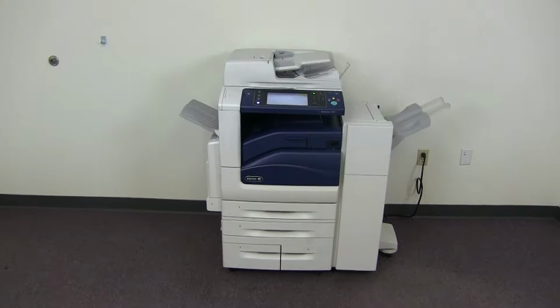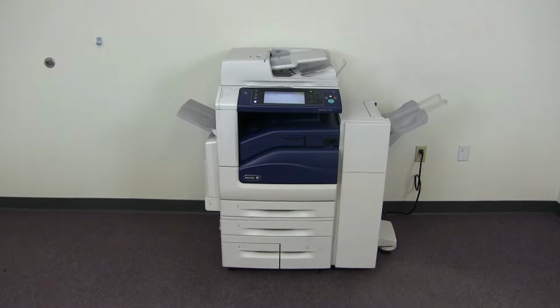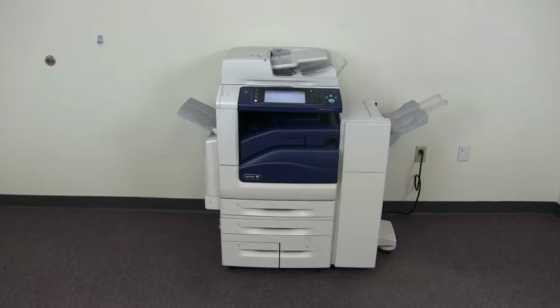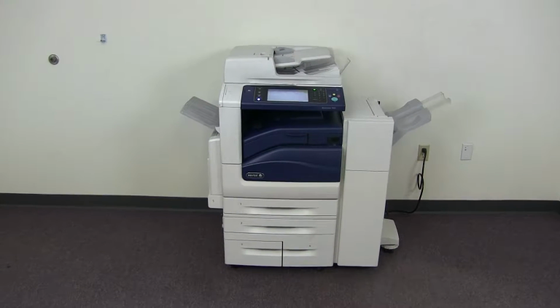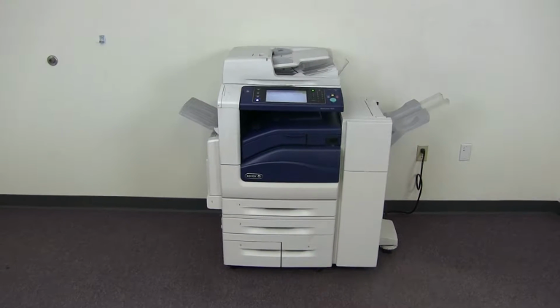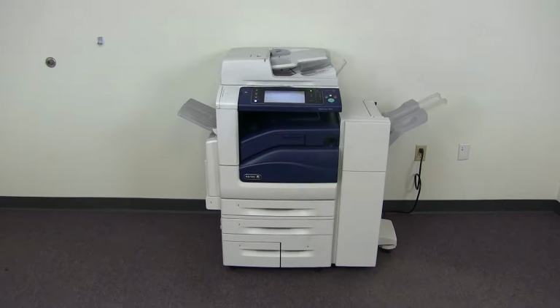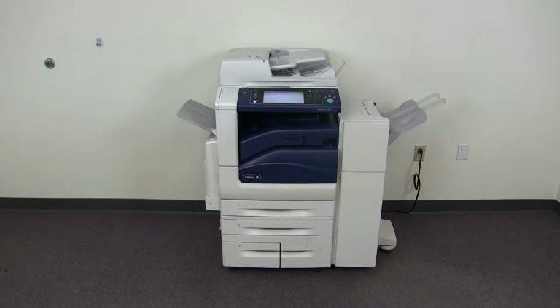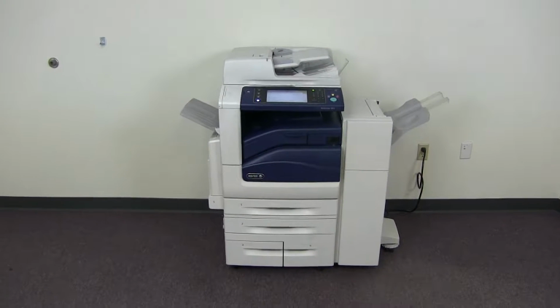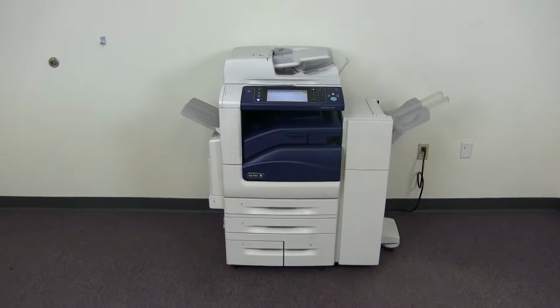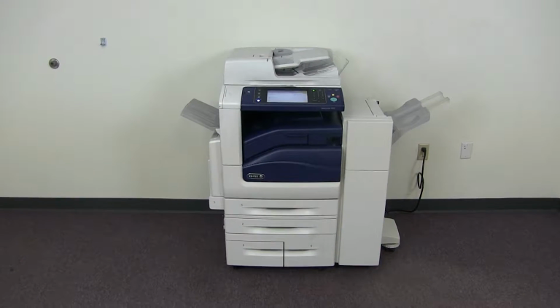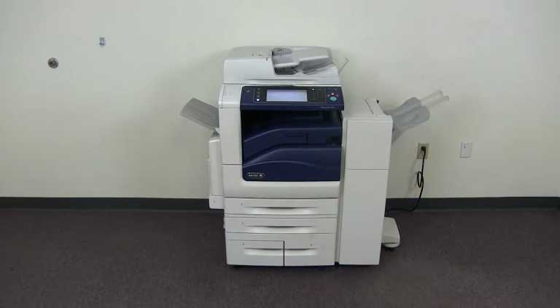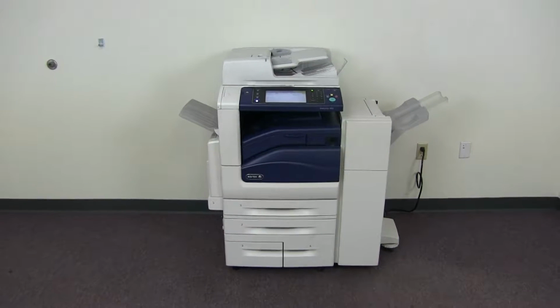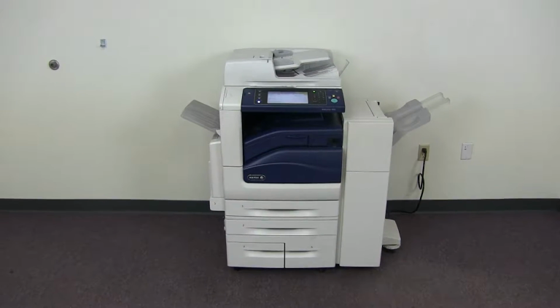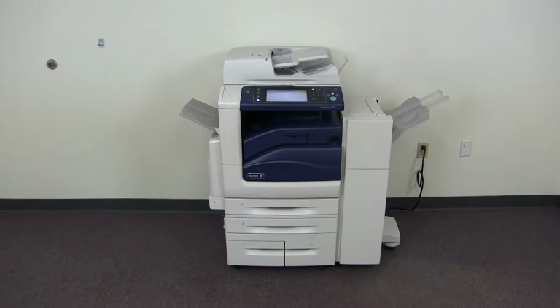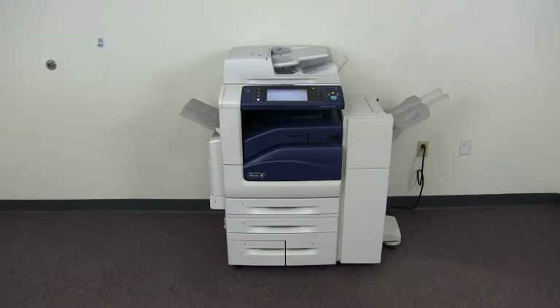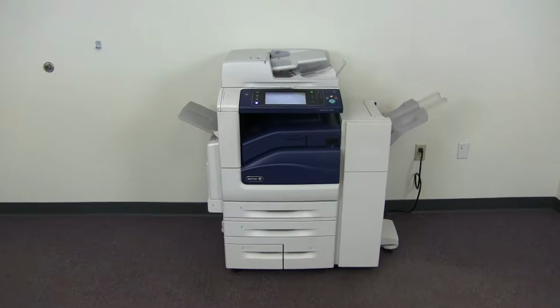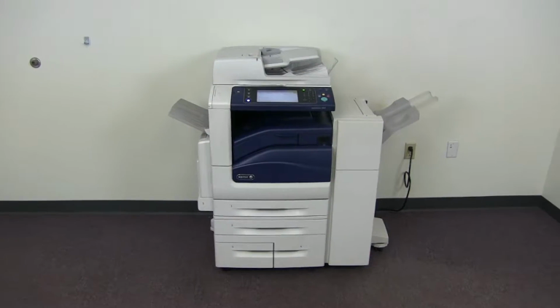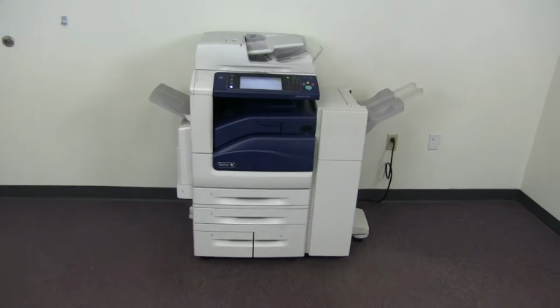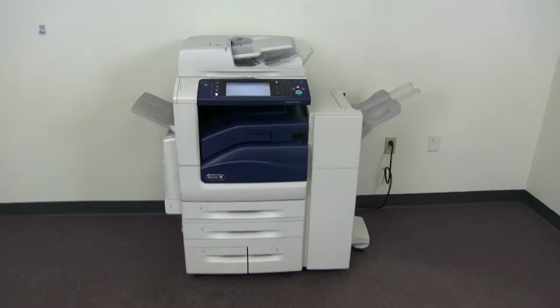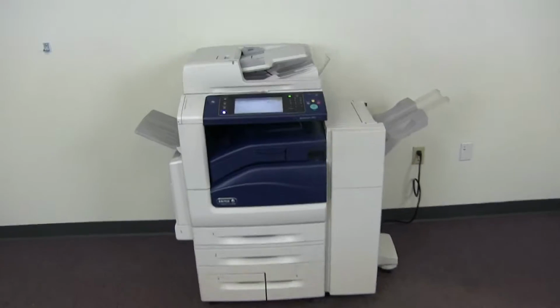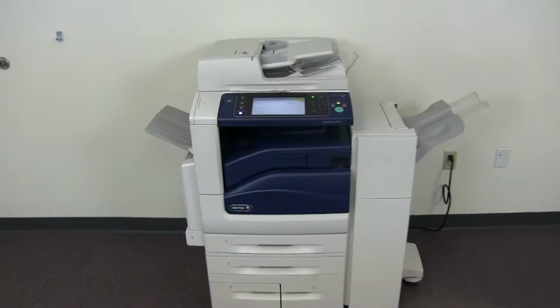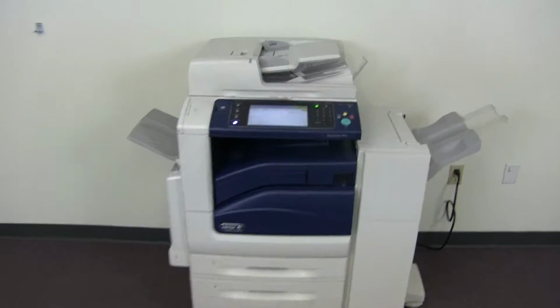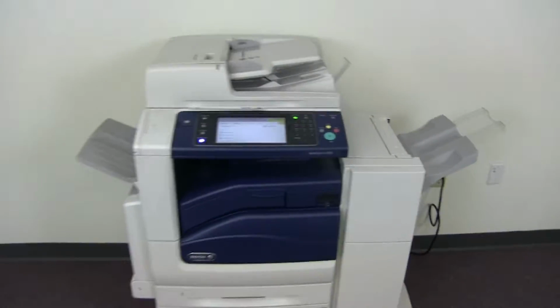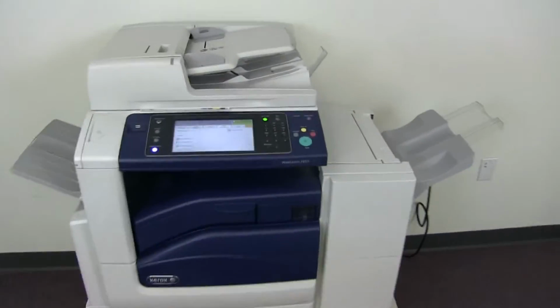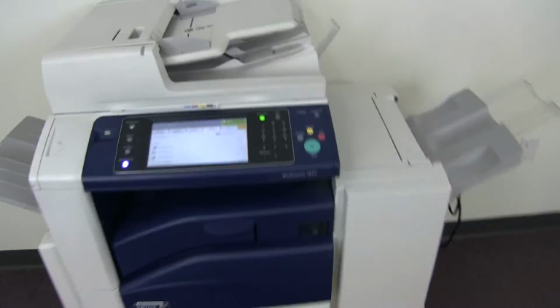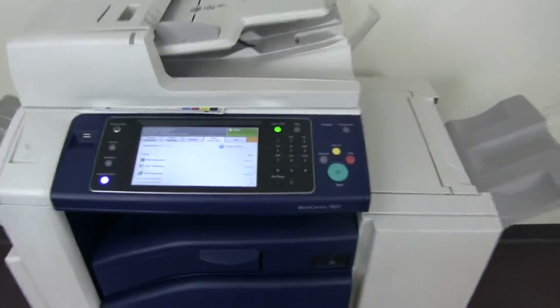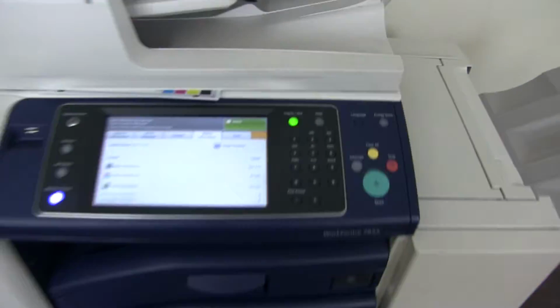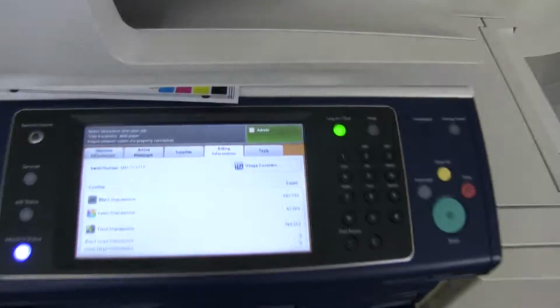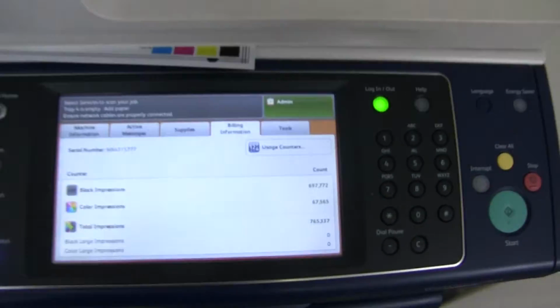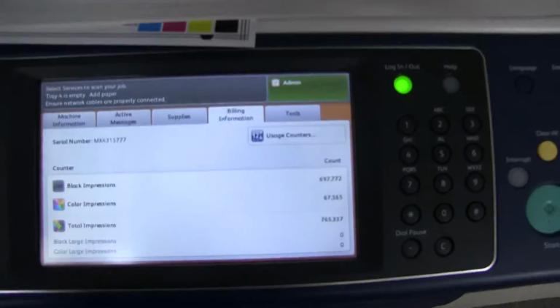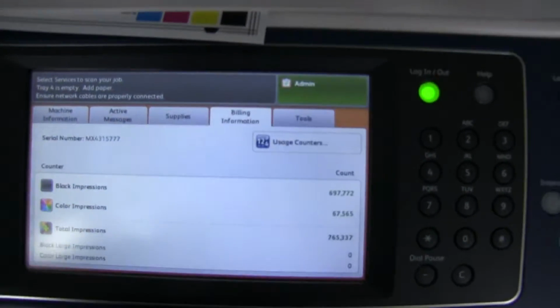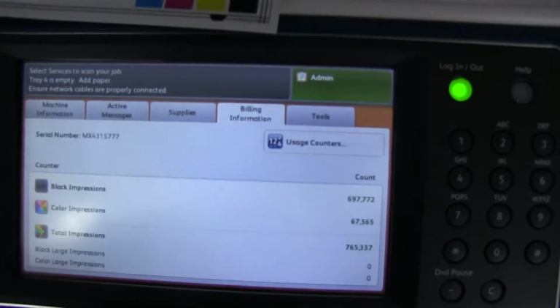The meter on this machine reads 67,000 total color copies and 697,000 total black and white, as you can see here on our counter.